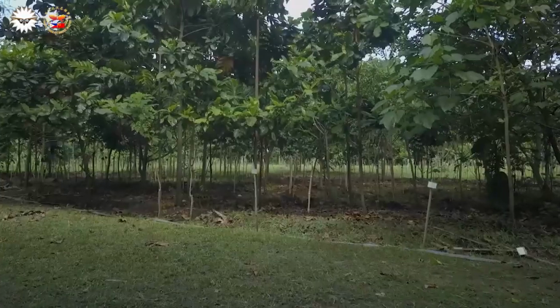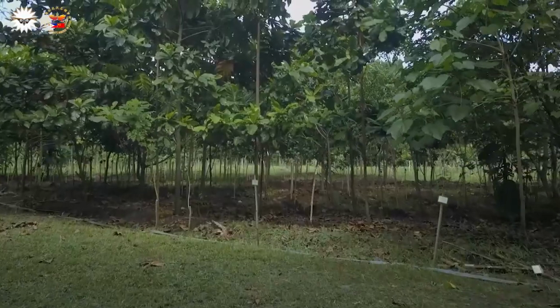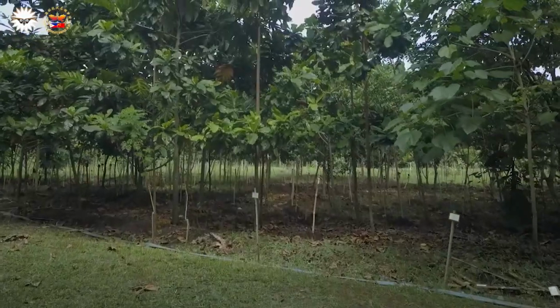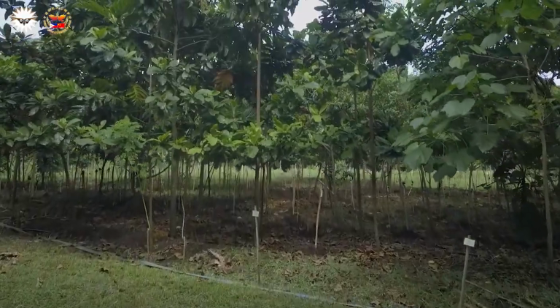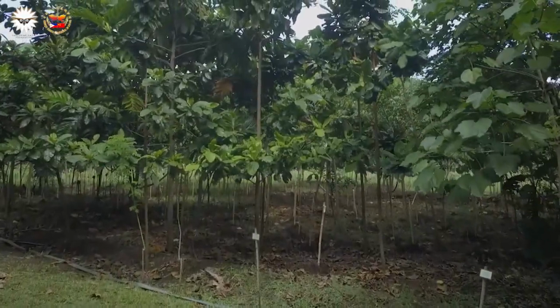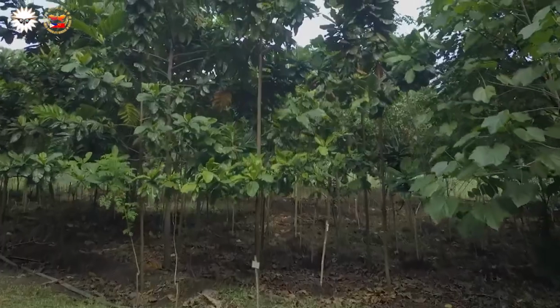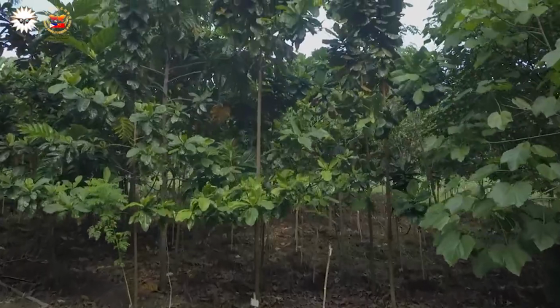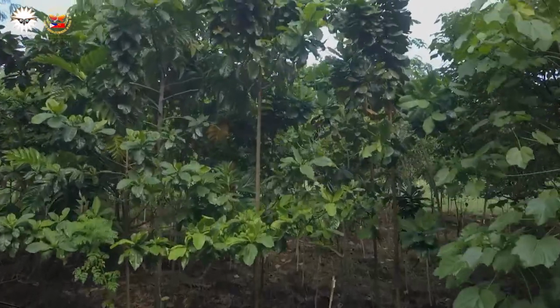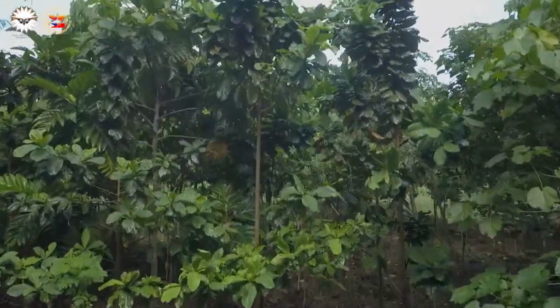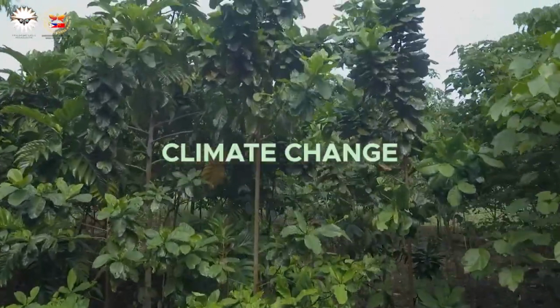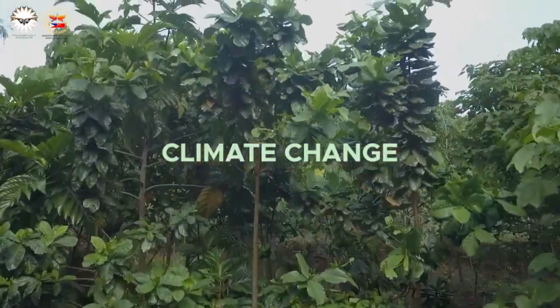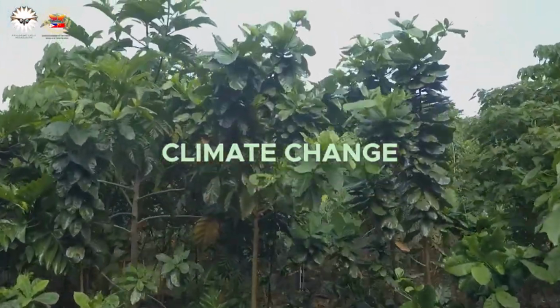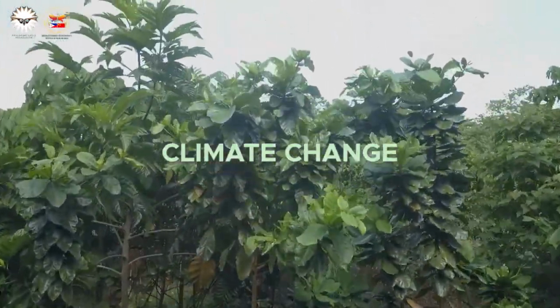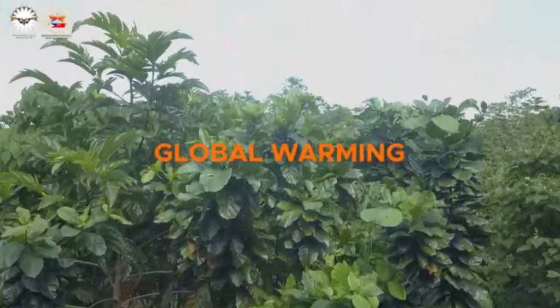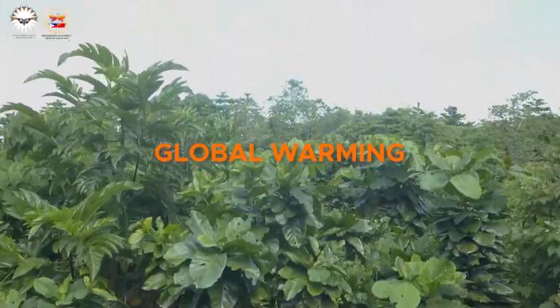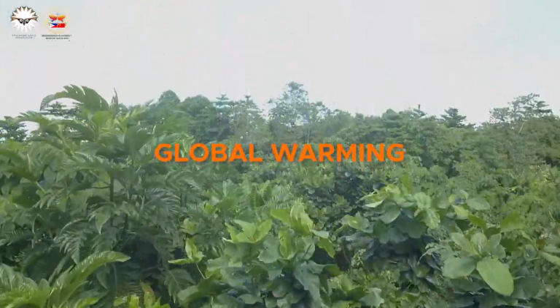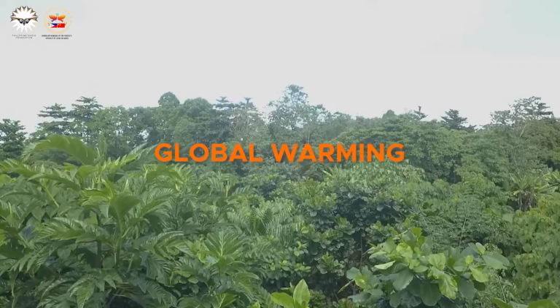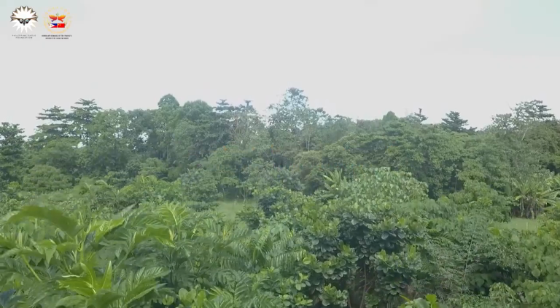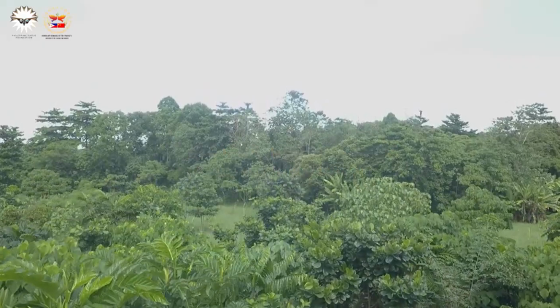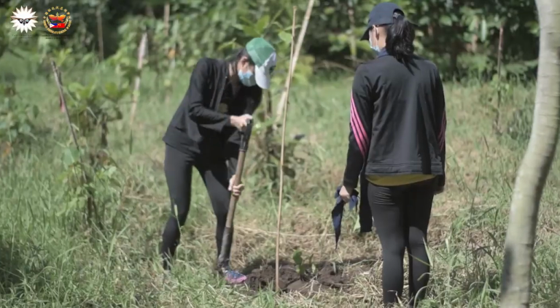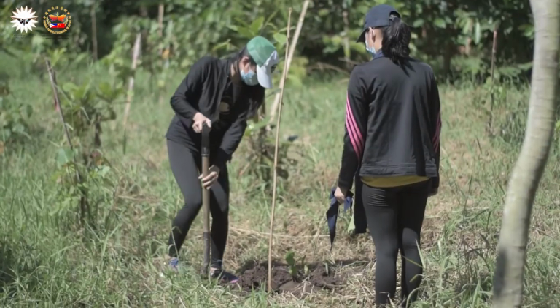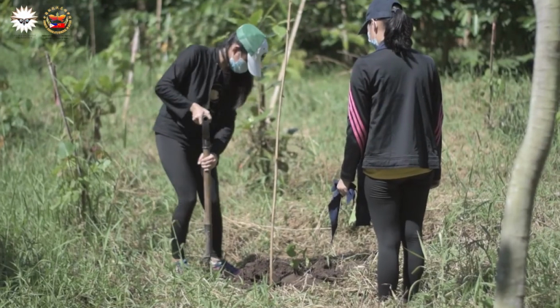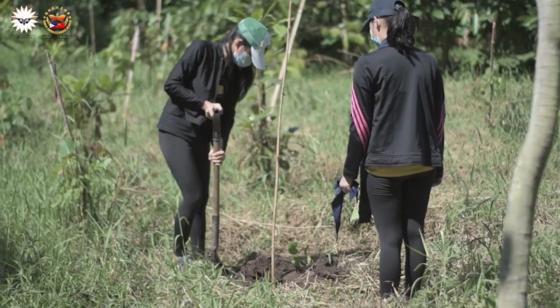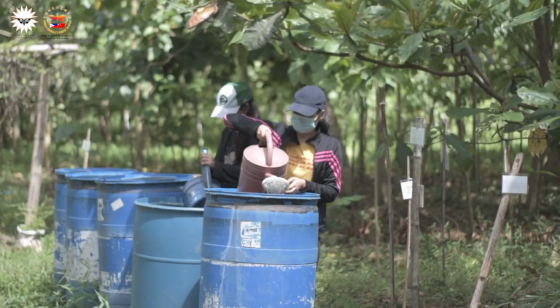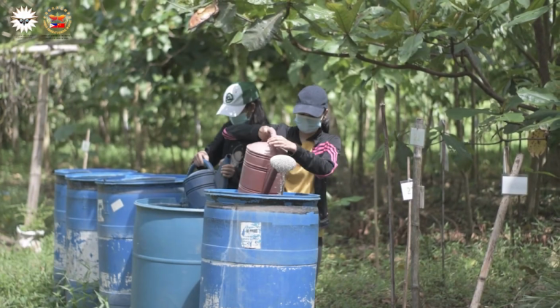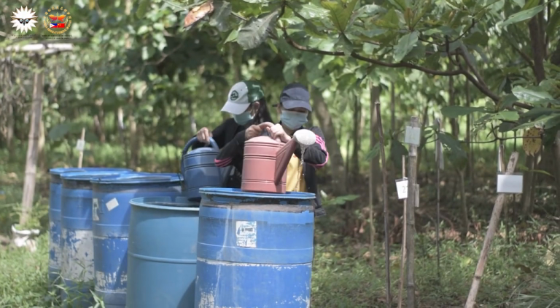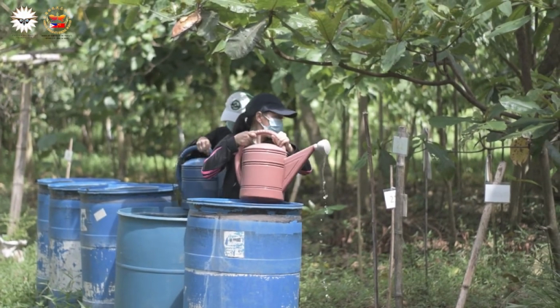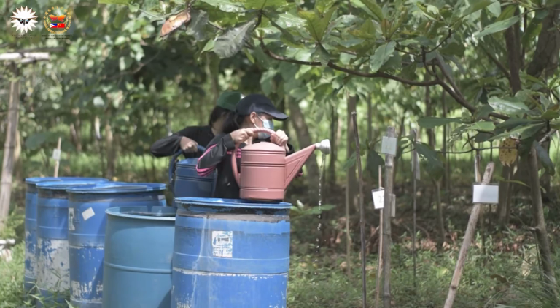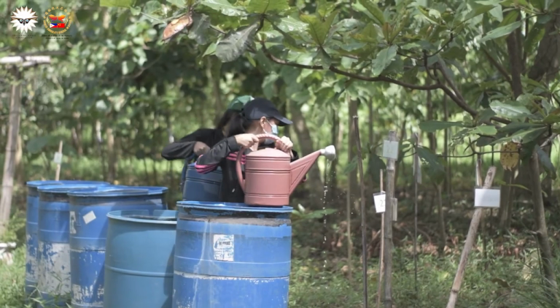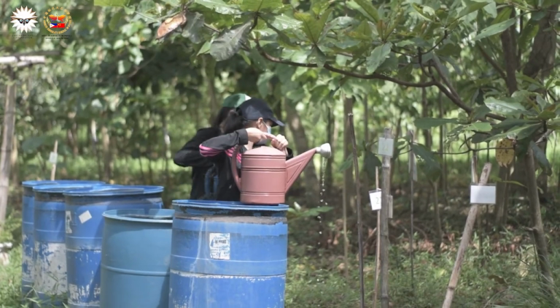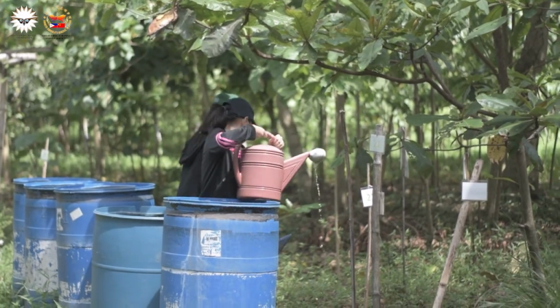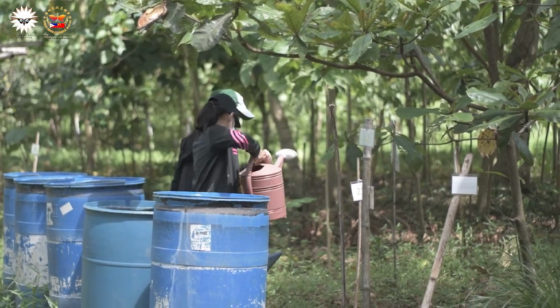The planting of these trees won't necessarily solve climate change or global warming, but they are a step in the right direction towards a better sustainable future for each and every one of us.